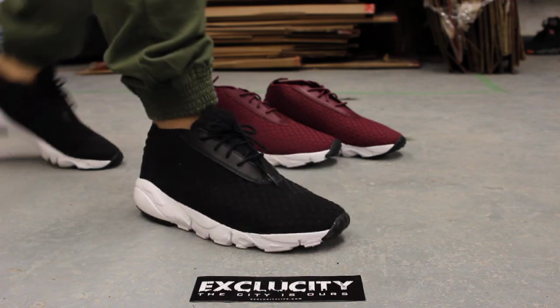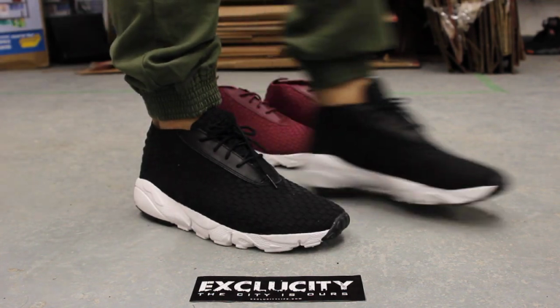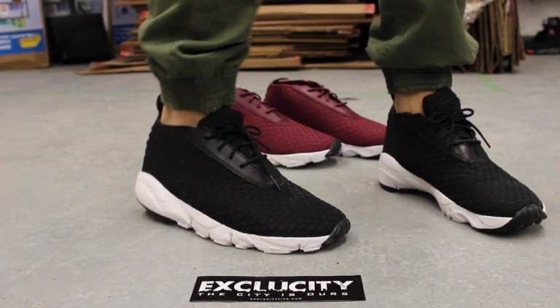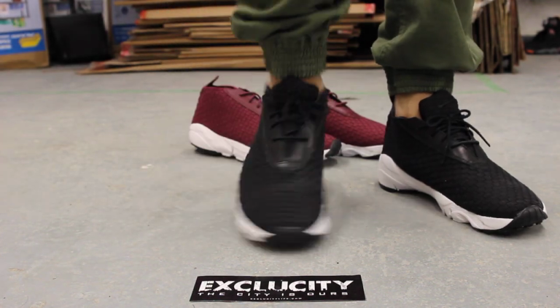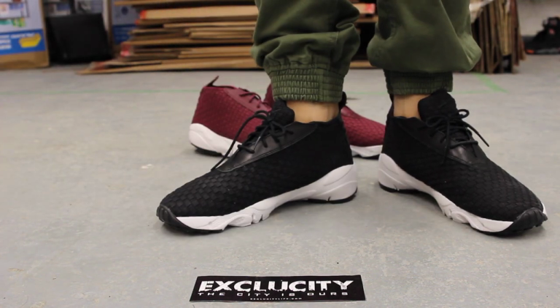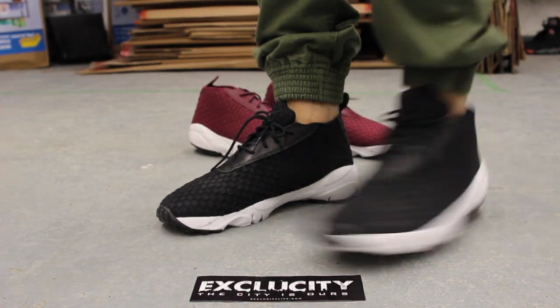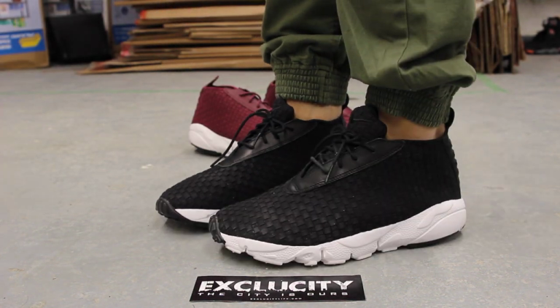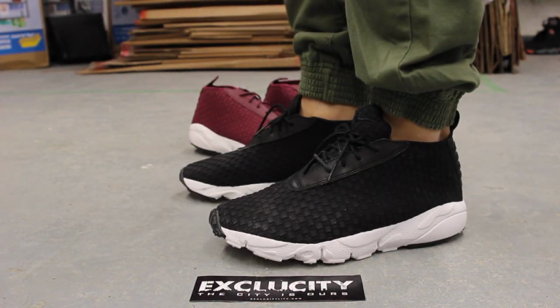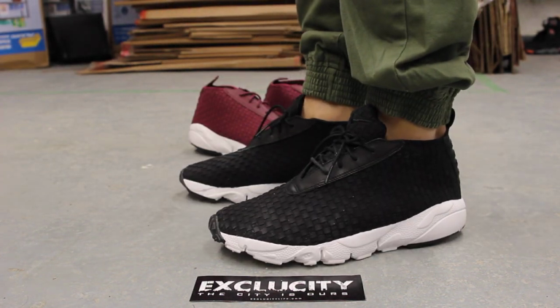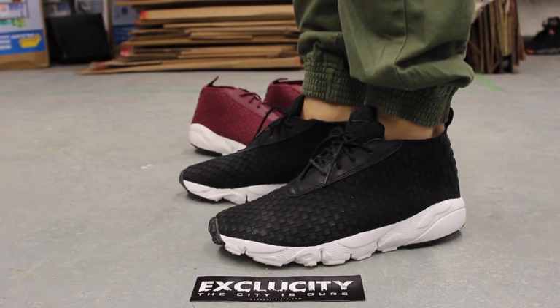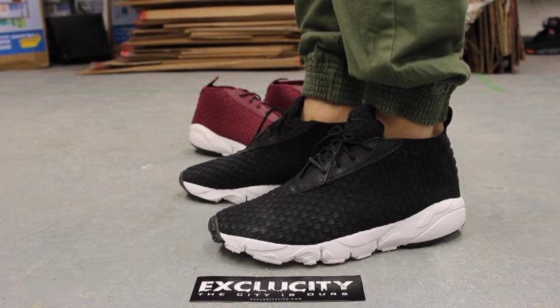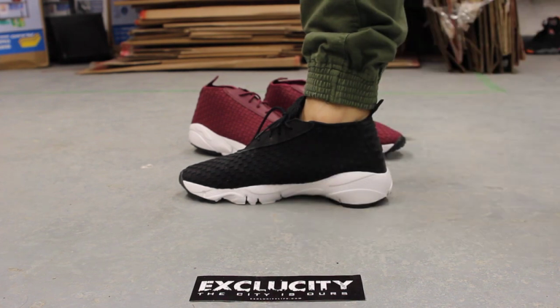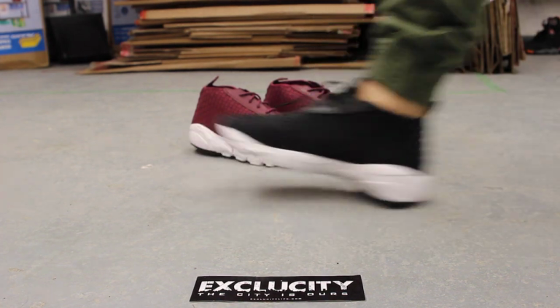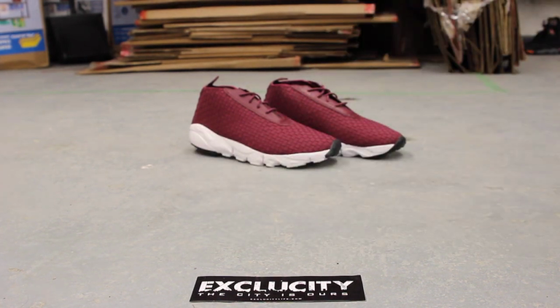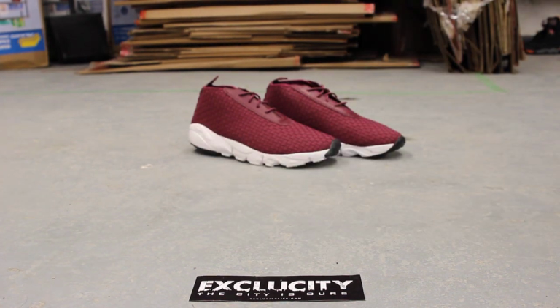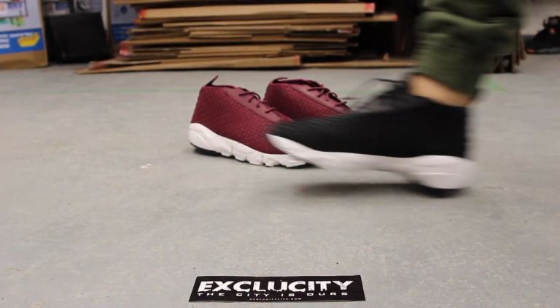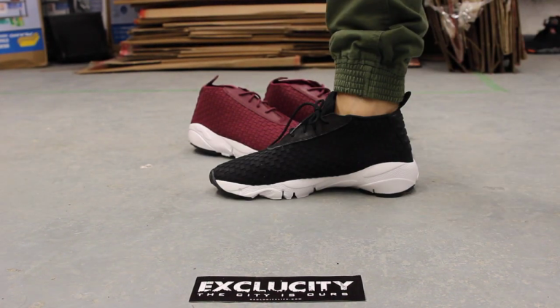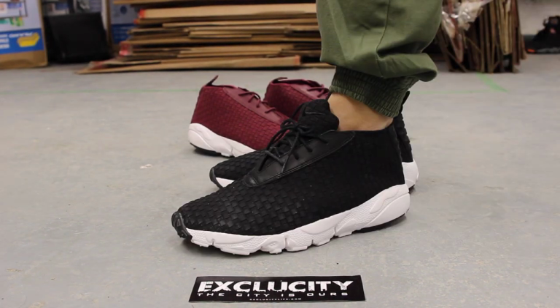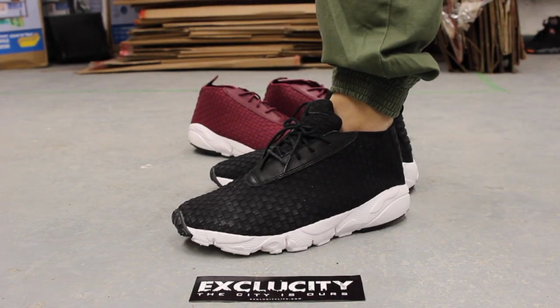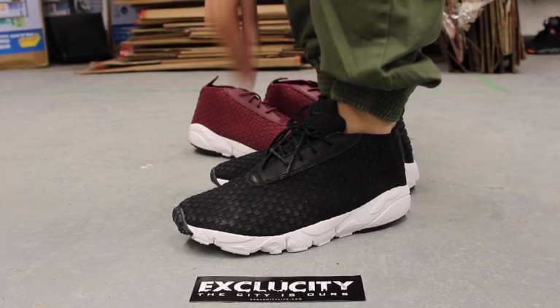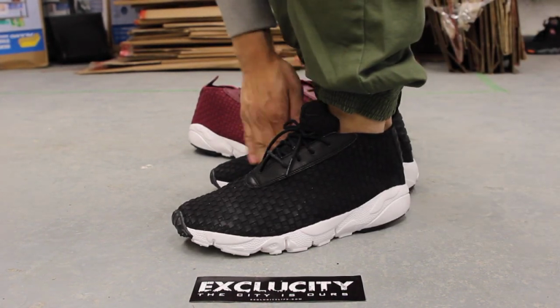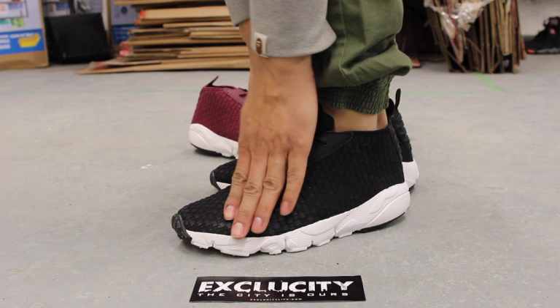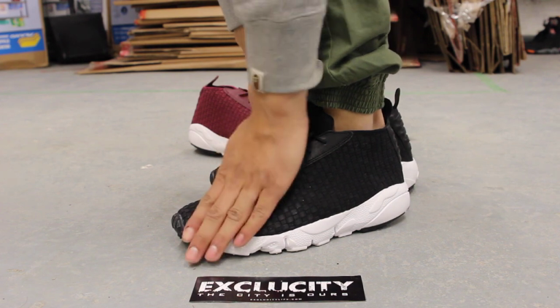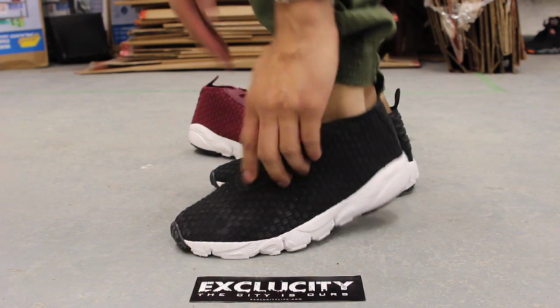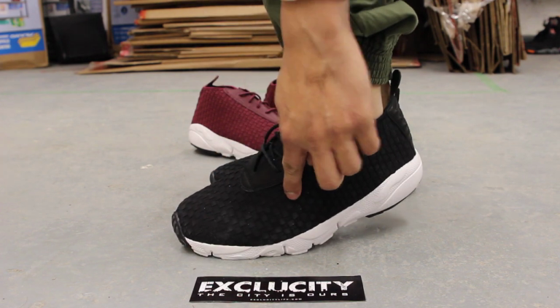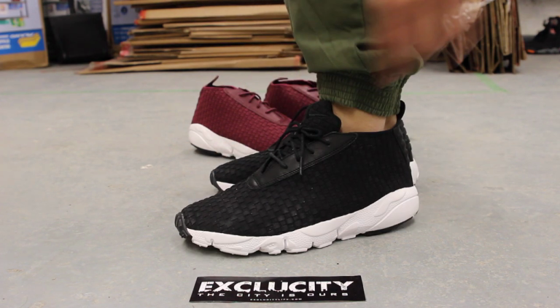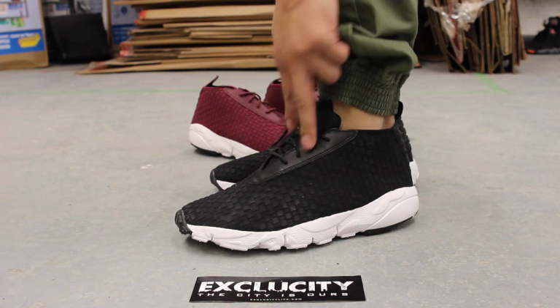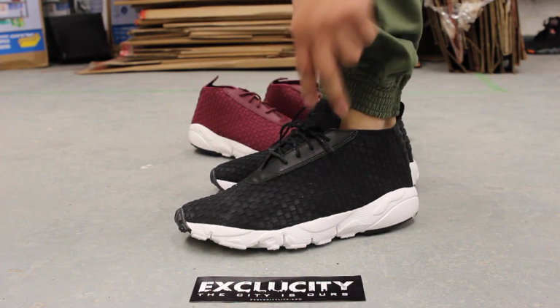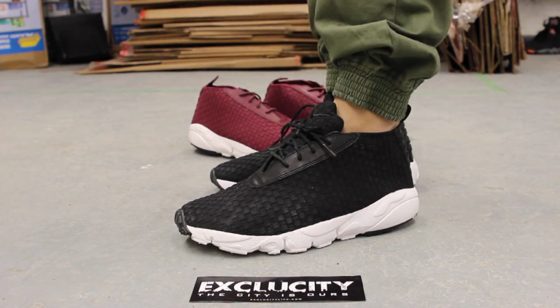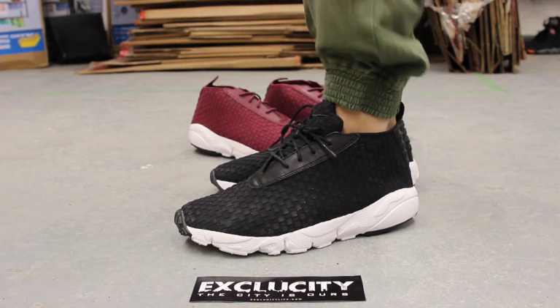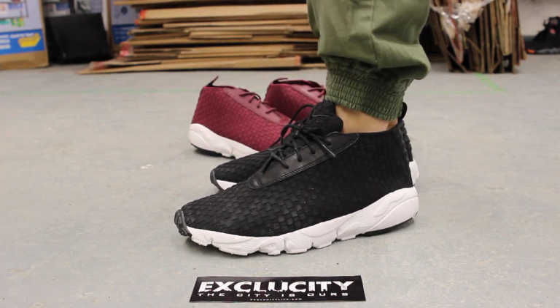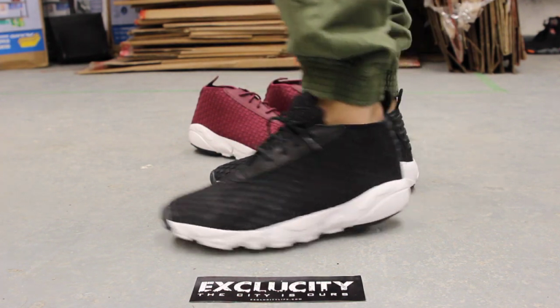Alright guys, so this is what the Footscape Desert Chukas look like on feet. This is the black and white colorway. We've got the maroon colorway behind me. It has a nice woven nubuck pattern at the front right over here, as you can see. It has some quality leather lining on the eyelets.